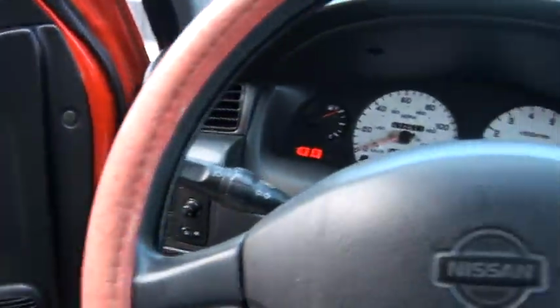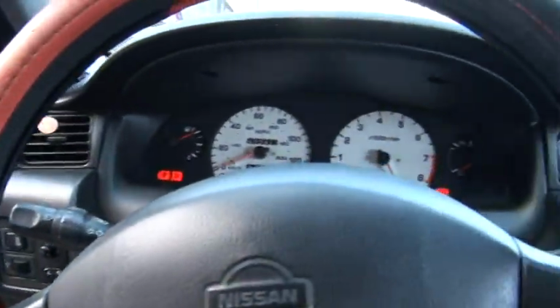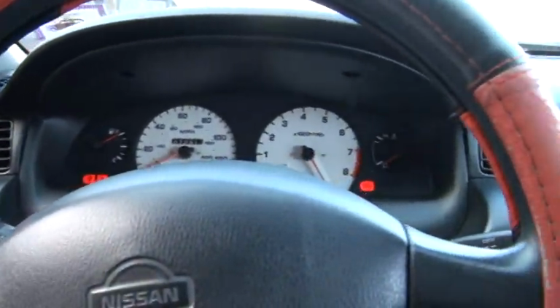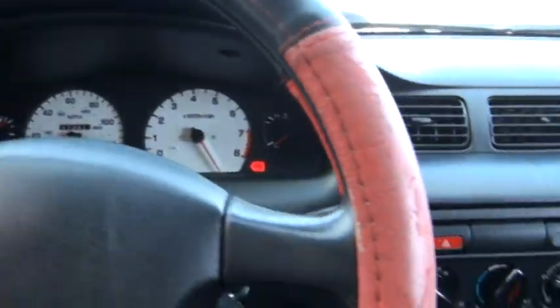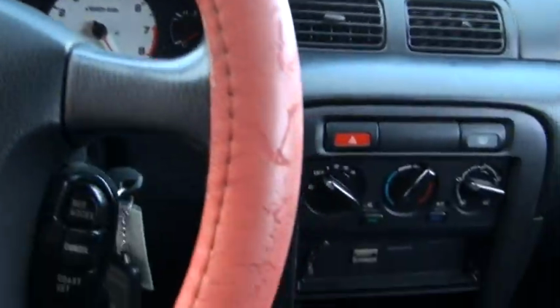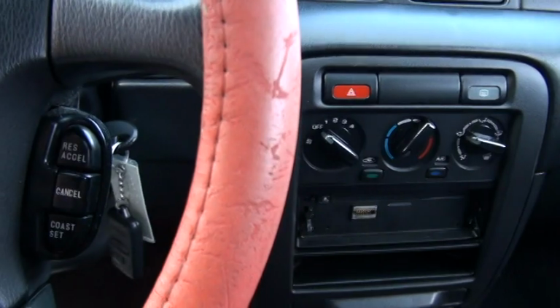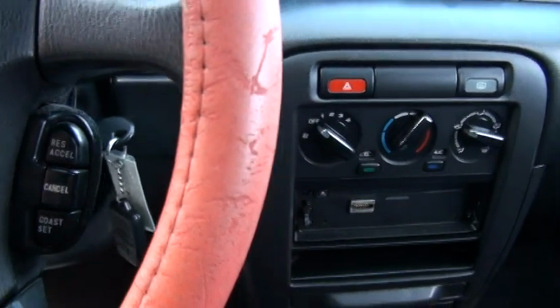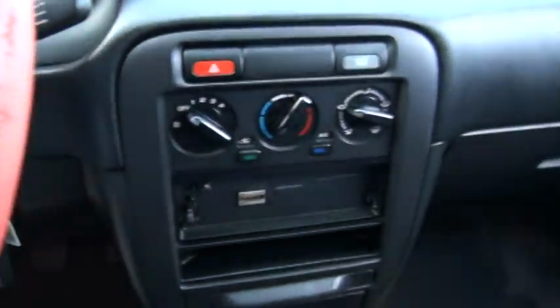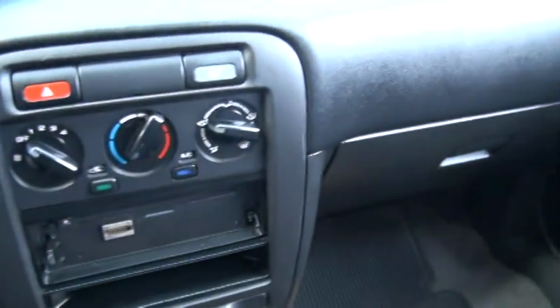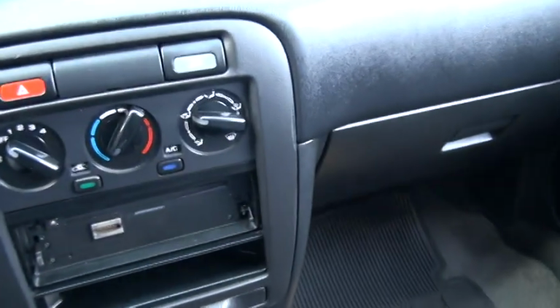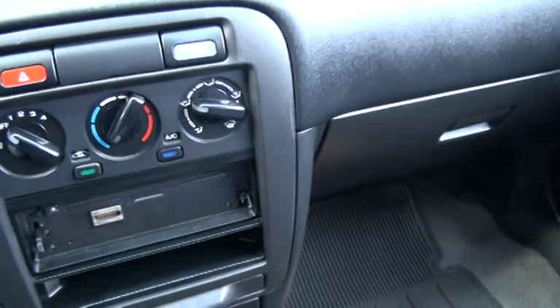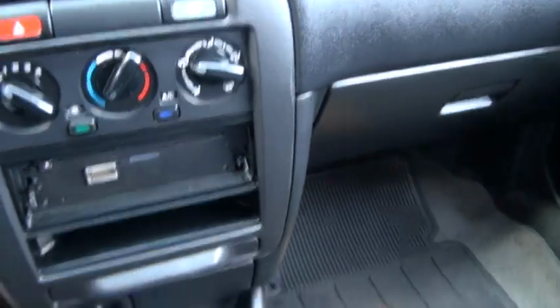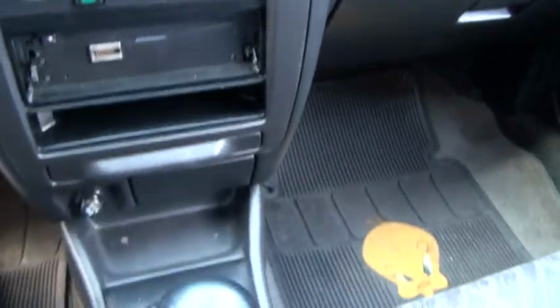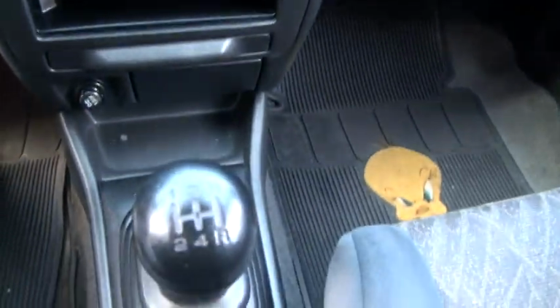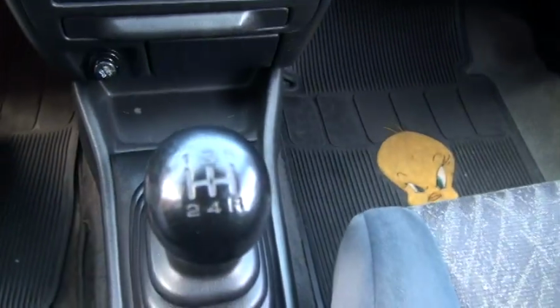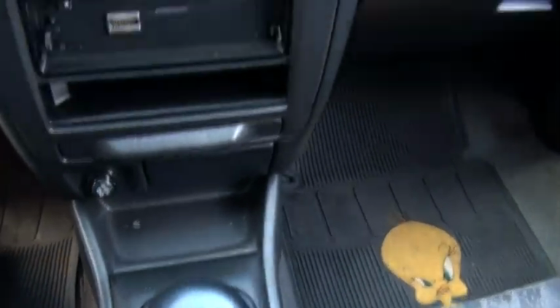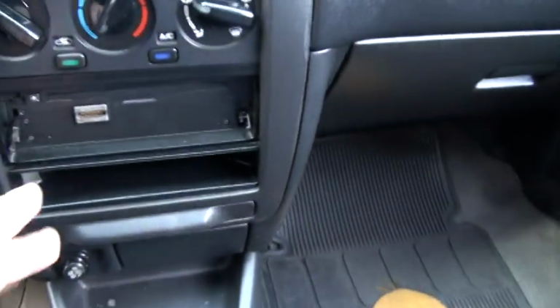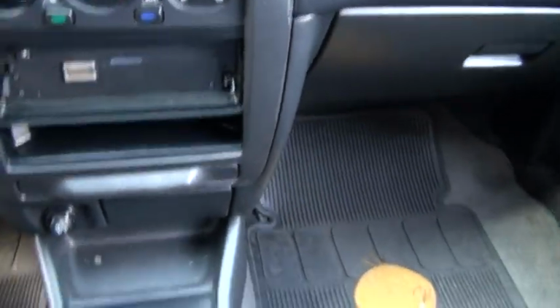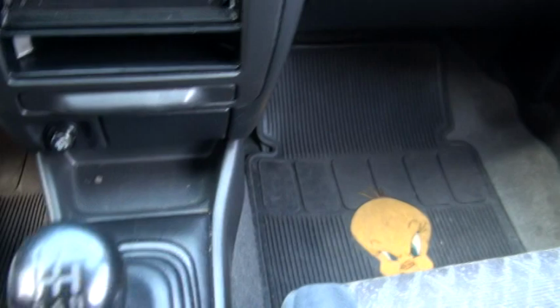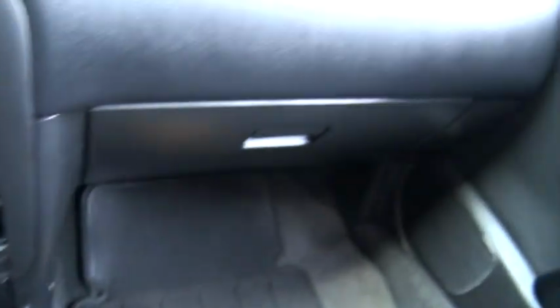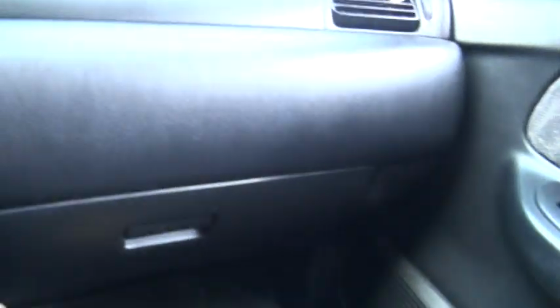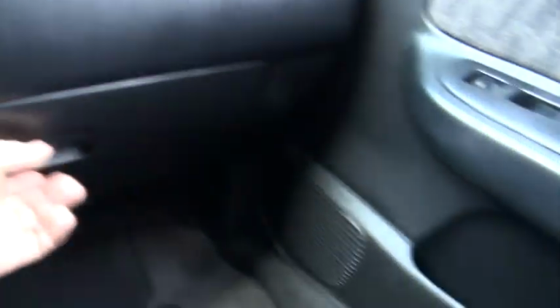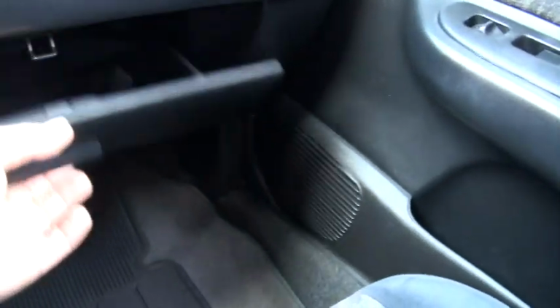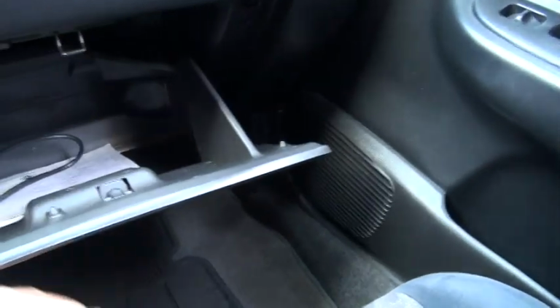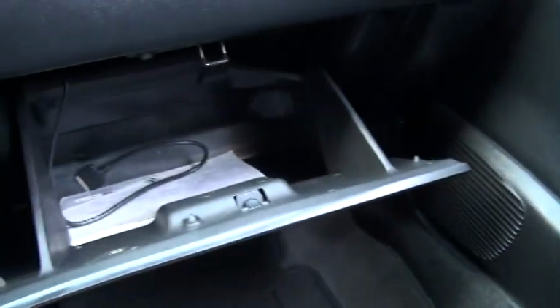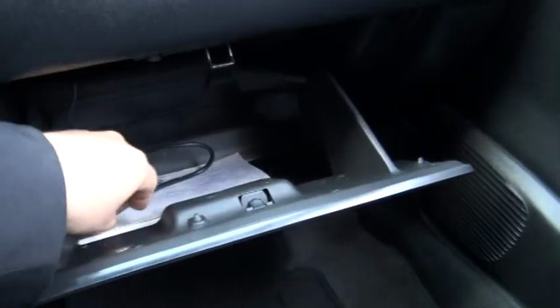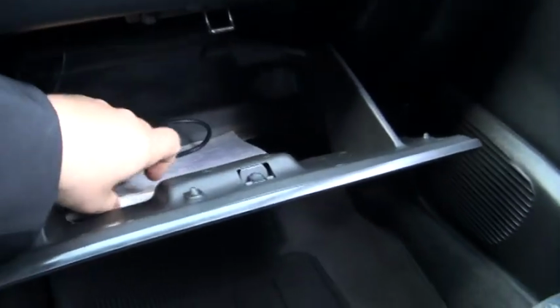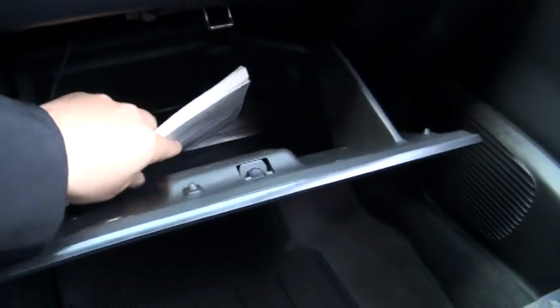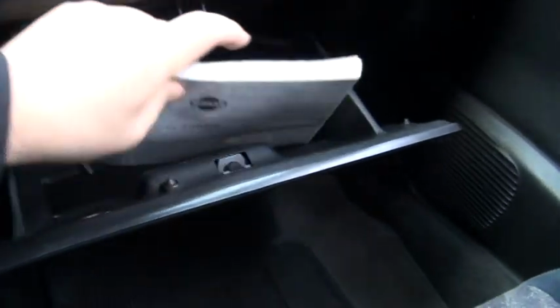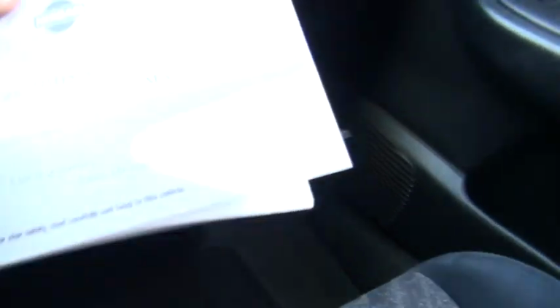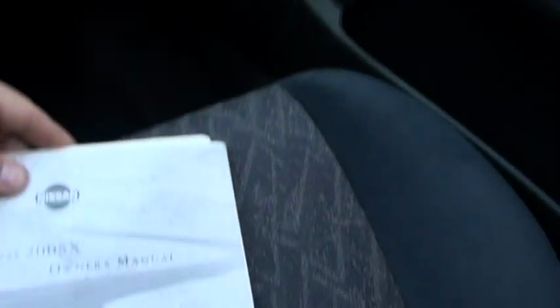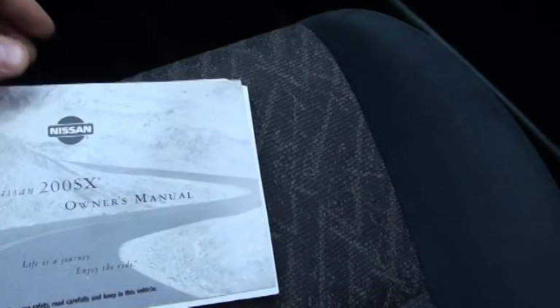Cruise, power mirrors. This one also comes equipped with an alarm system. One of those pull-out radios. There's the owner's manual in there.